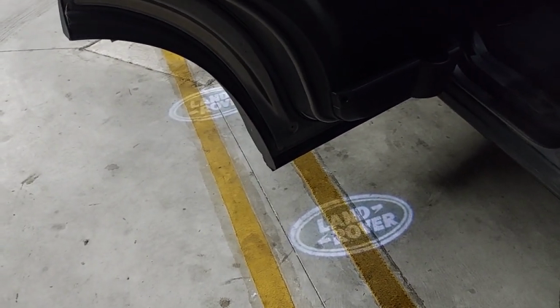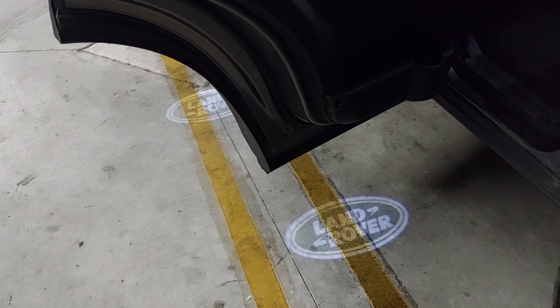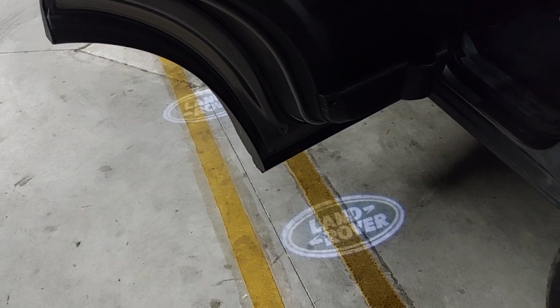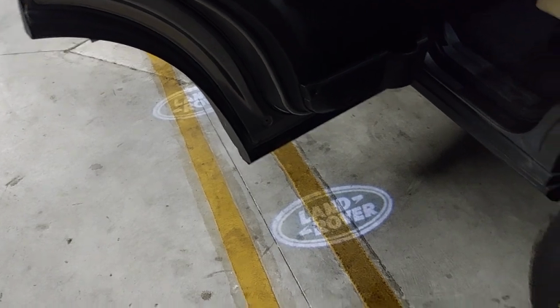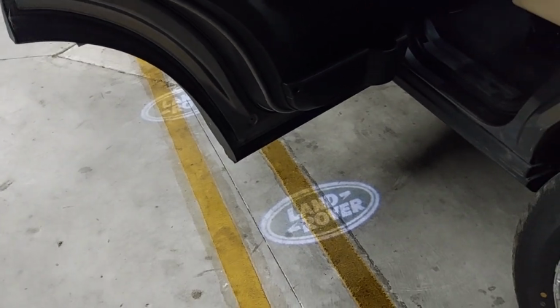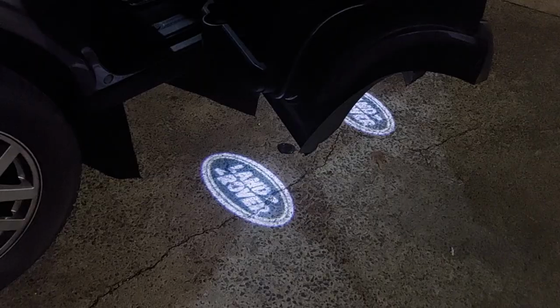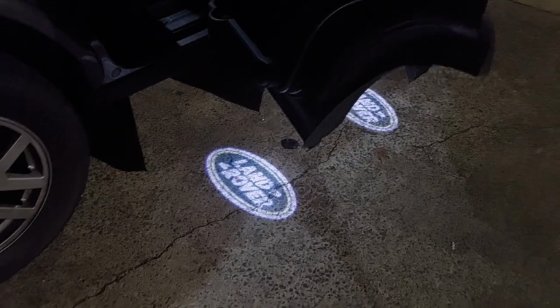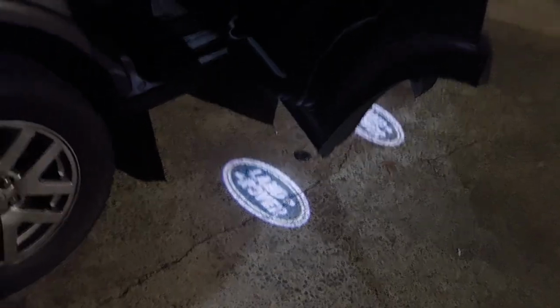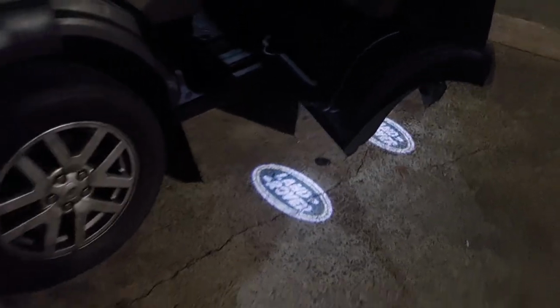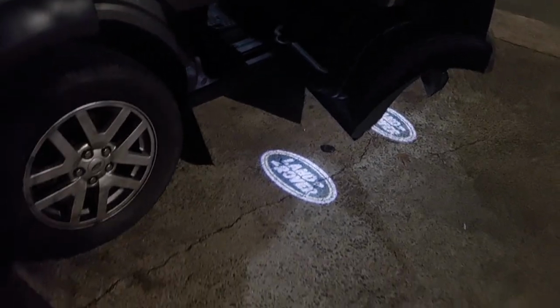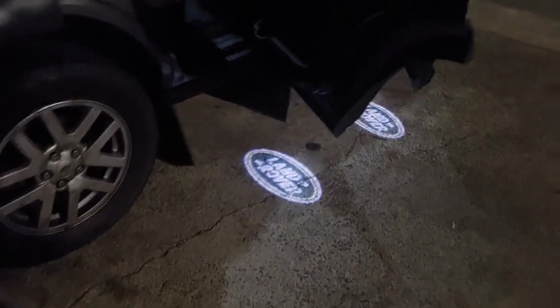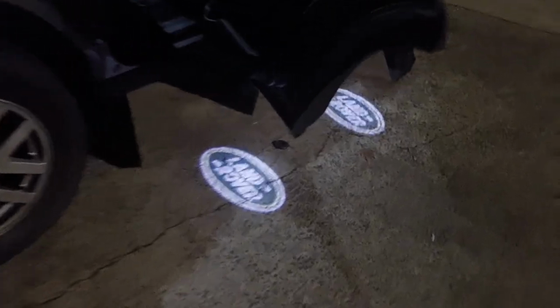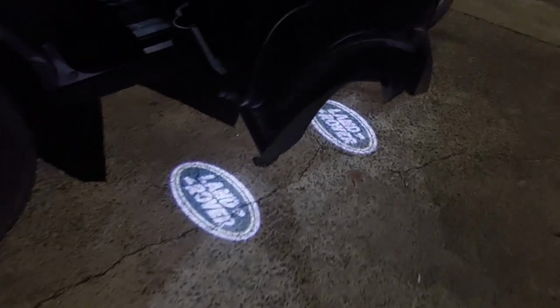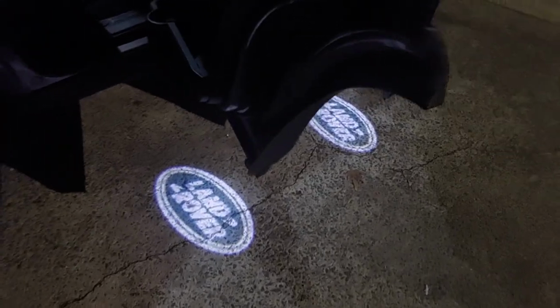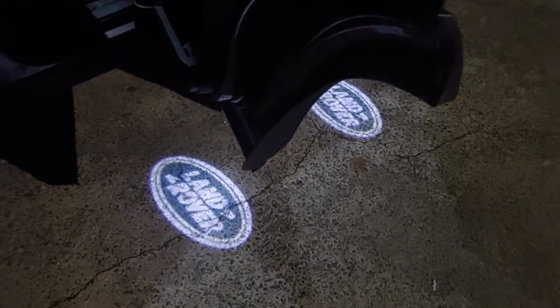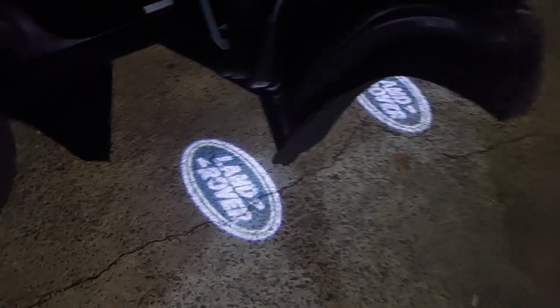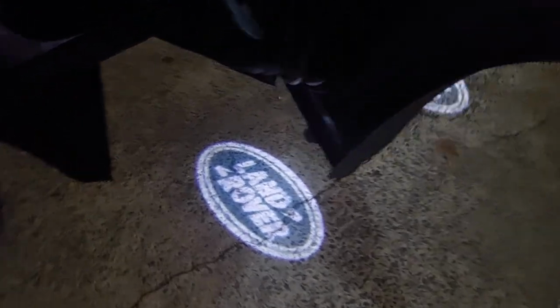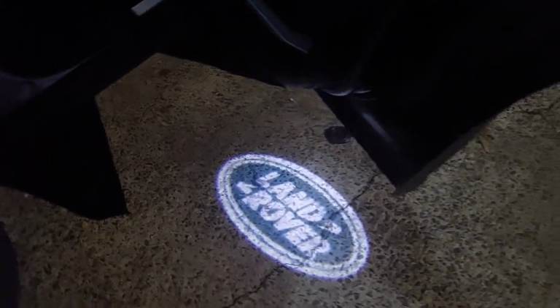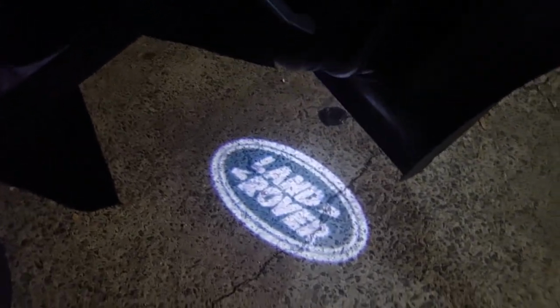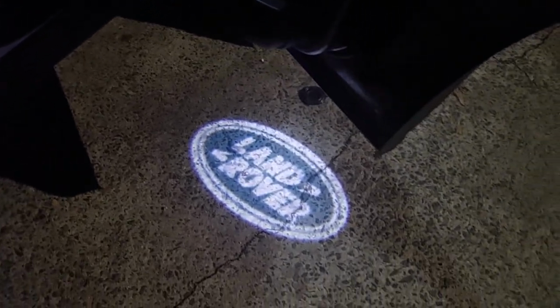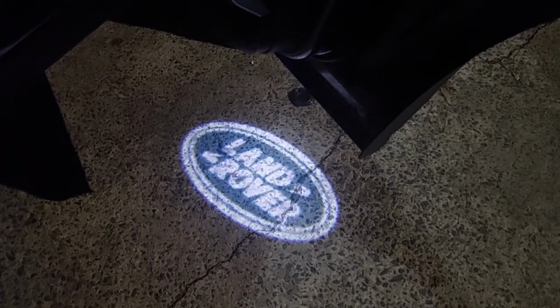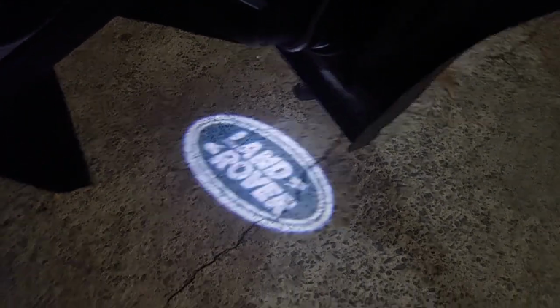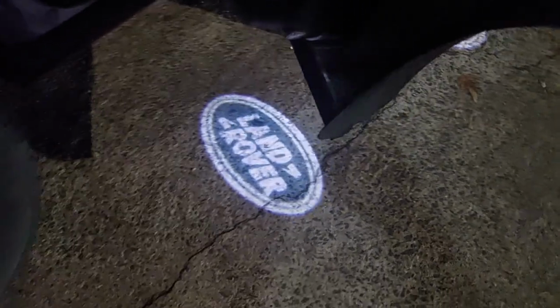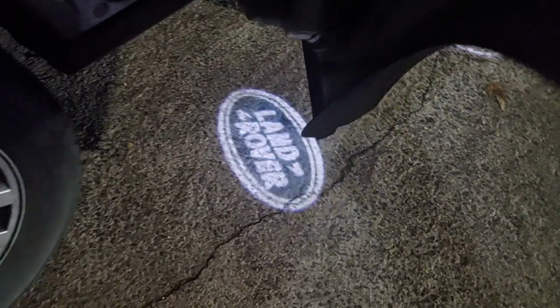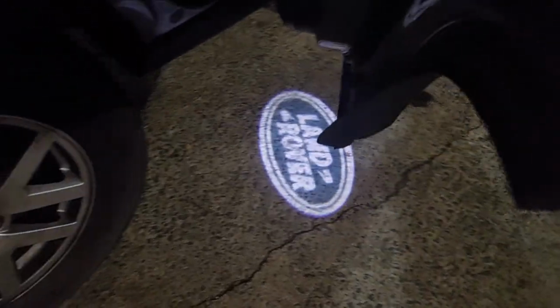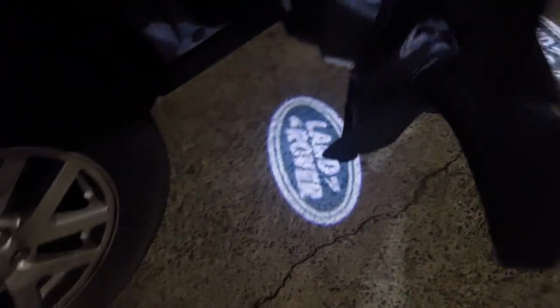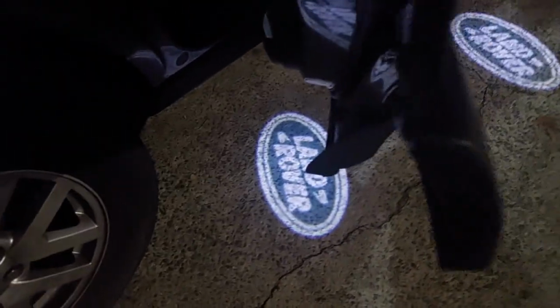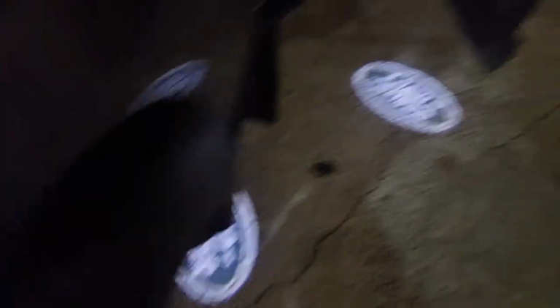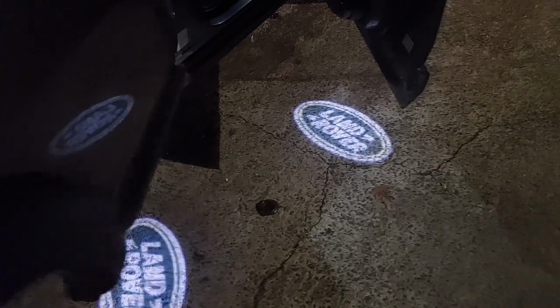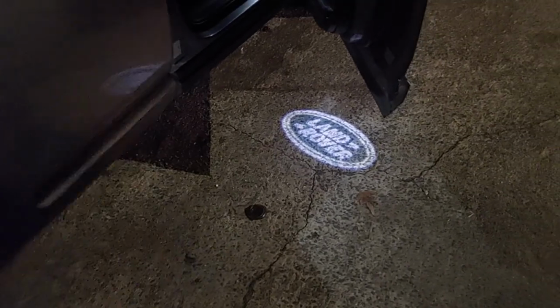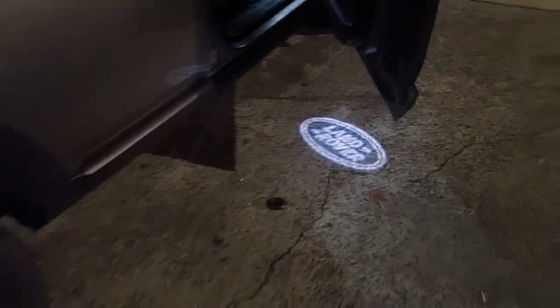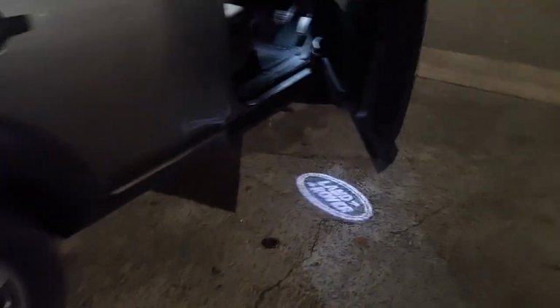At night you get that bit of green color as well — pretty cool, I think.